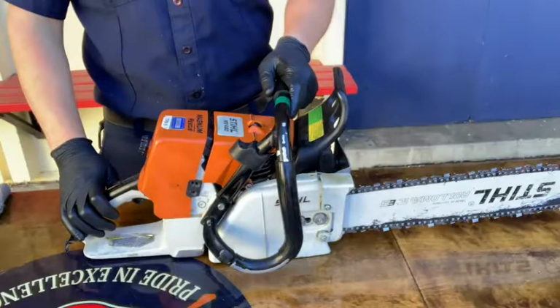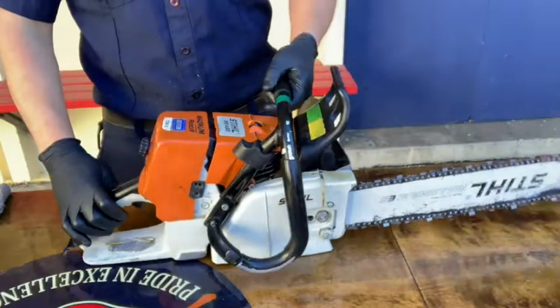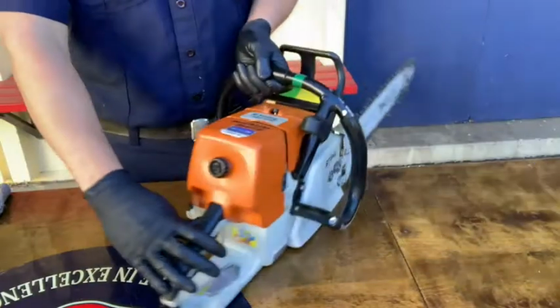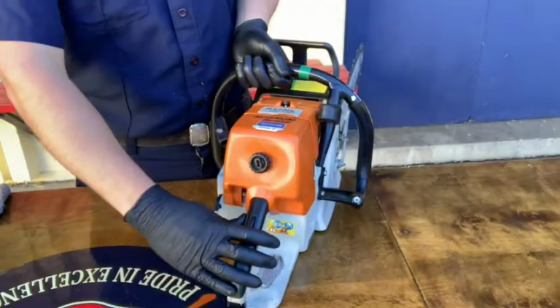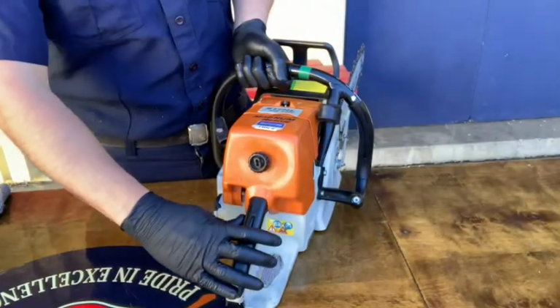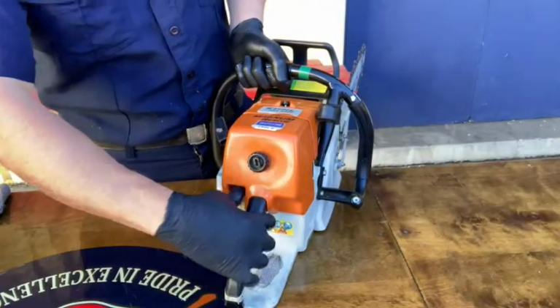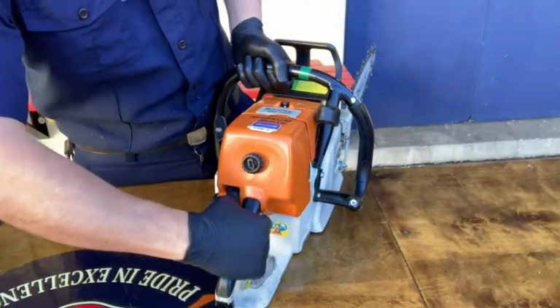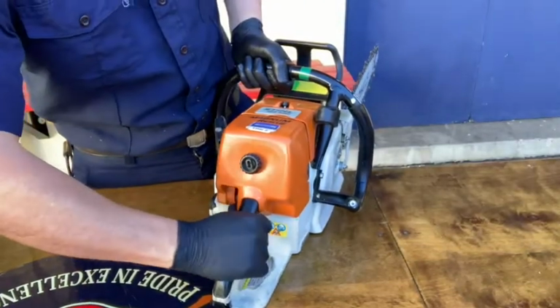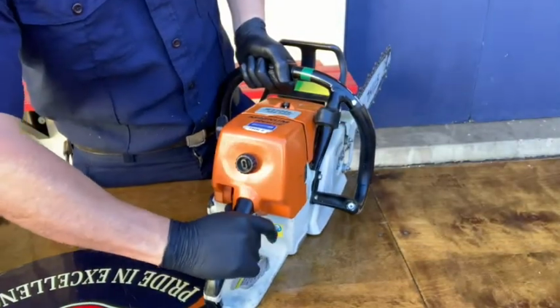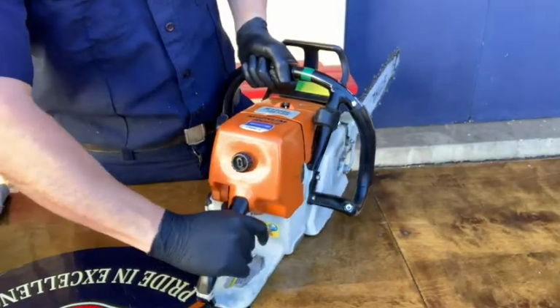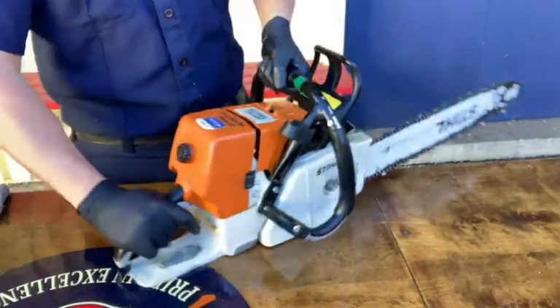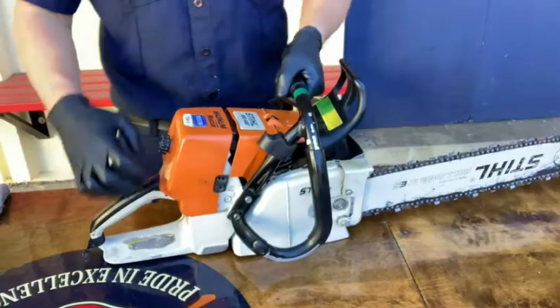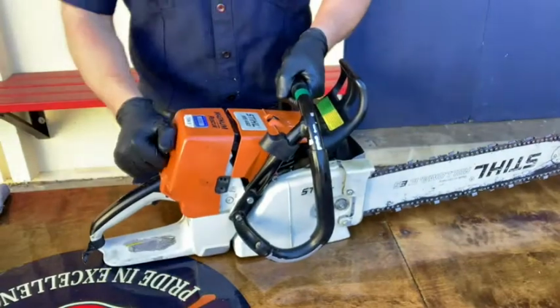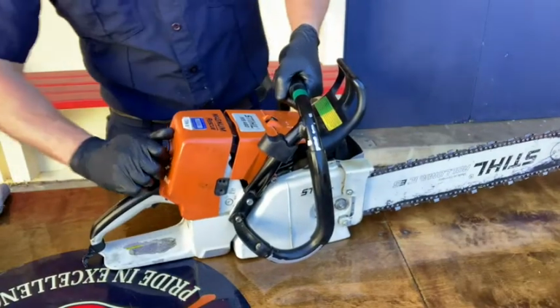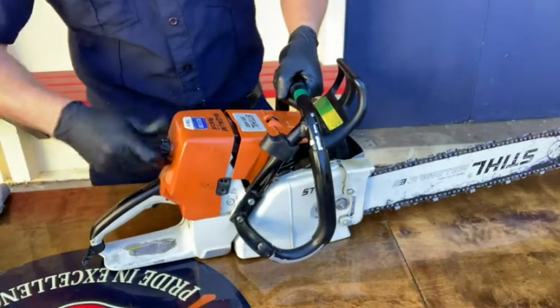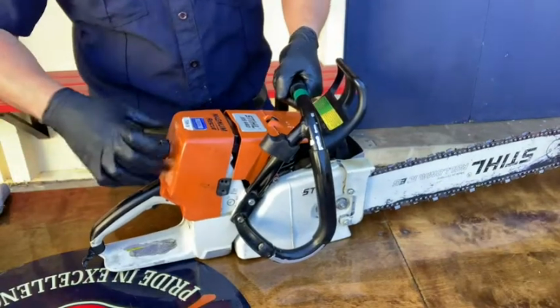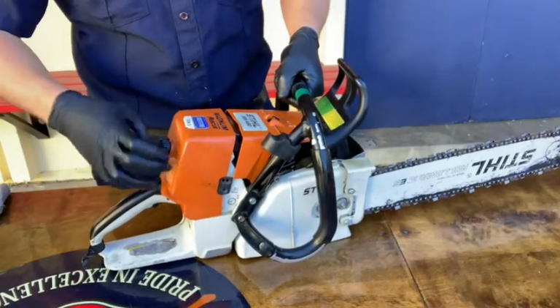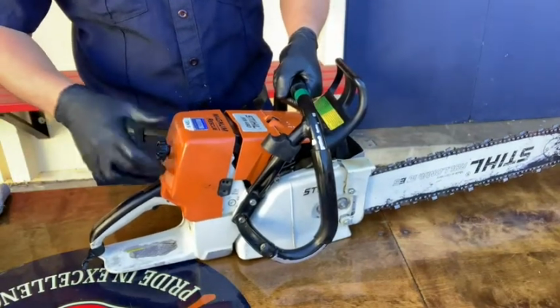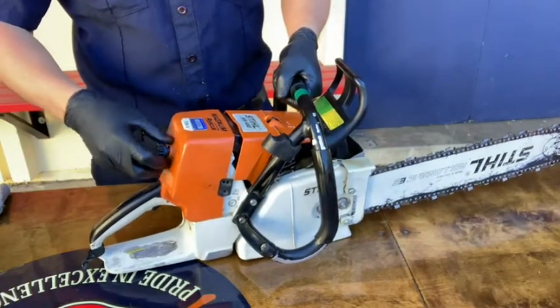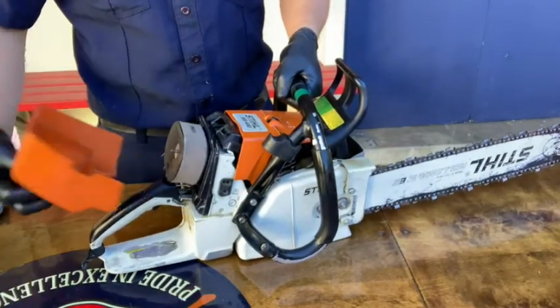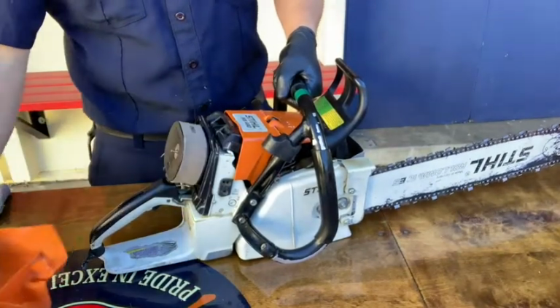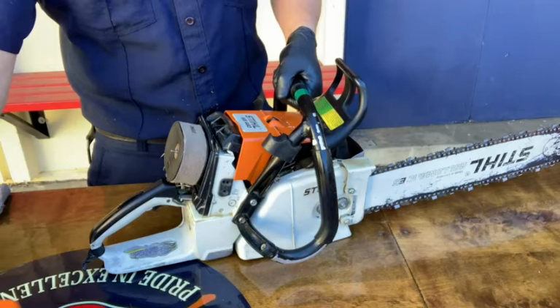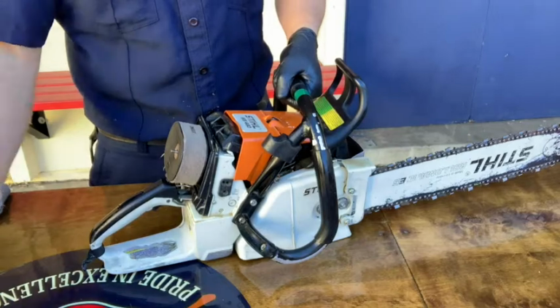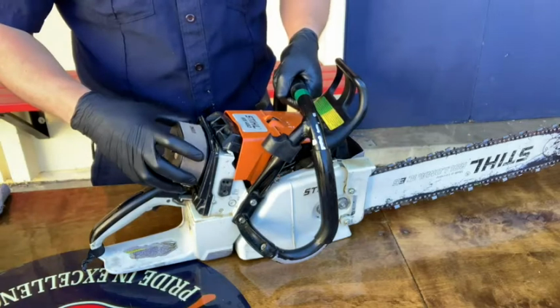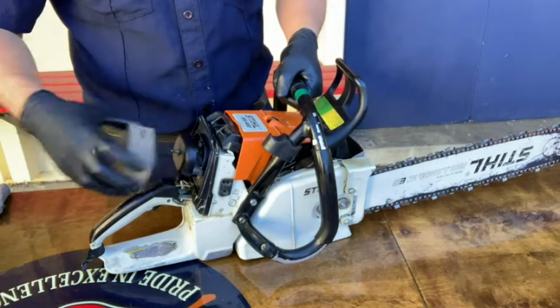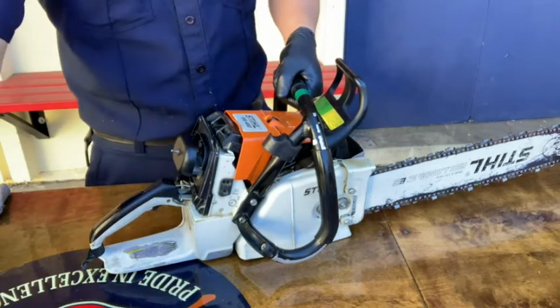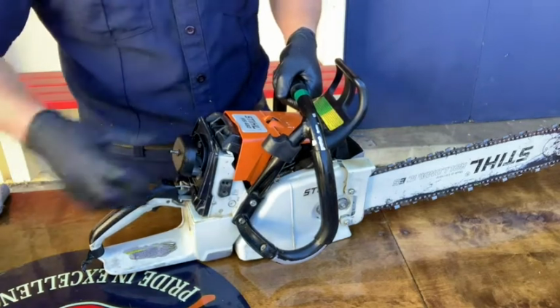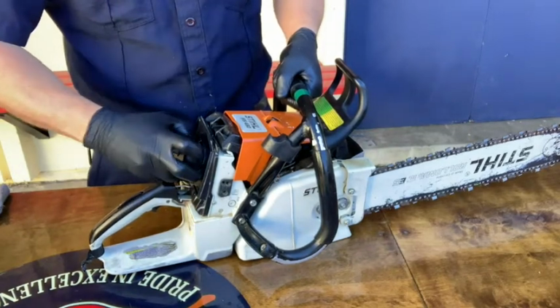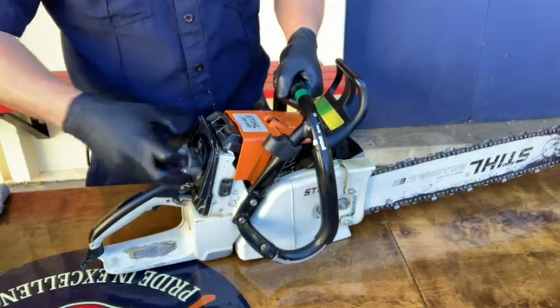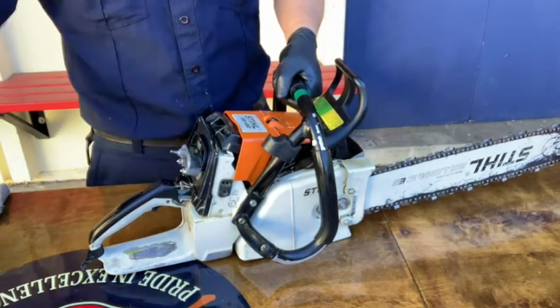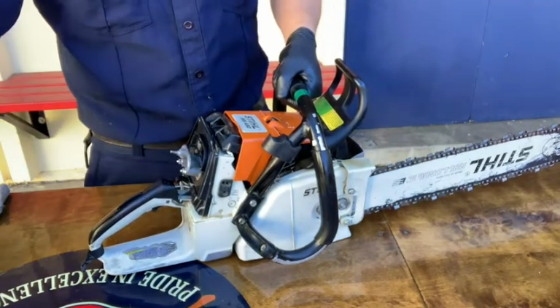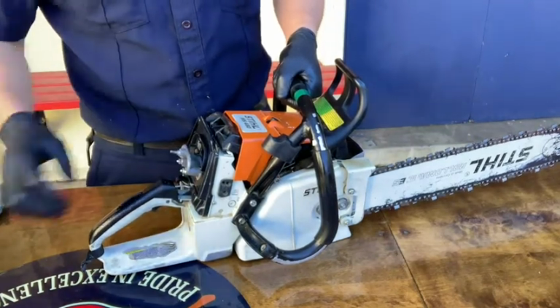To start, make sure you have the saw in full choke or the down position. This closes the butterfly valve on the carburetor to make sure no debris will get inside when we remove the air filter. After putting the saw in full choke, remove the air filter cover then take off the air filter itself. Remove the carburetor cover to expose the chamber.